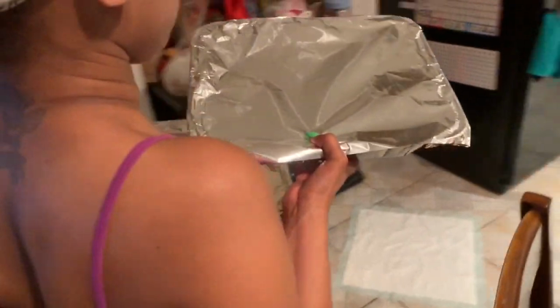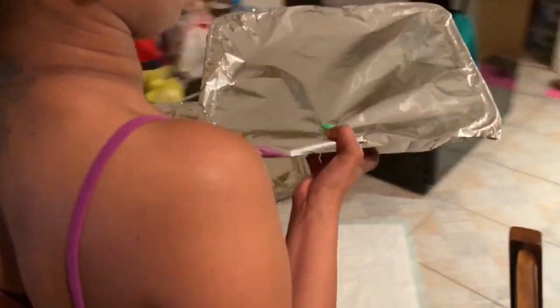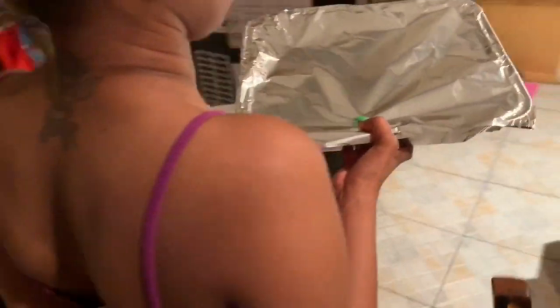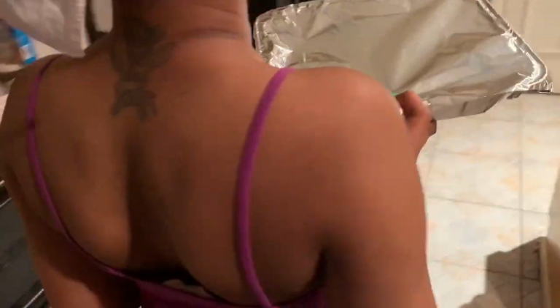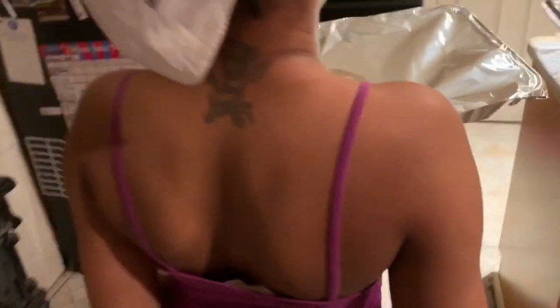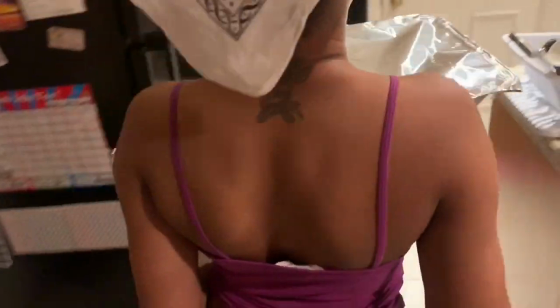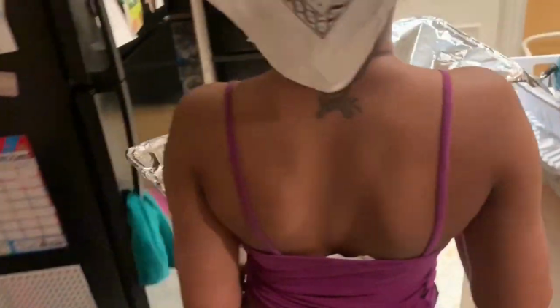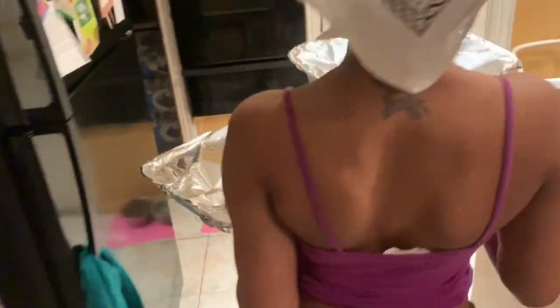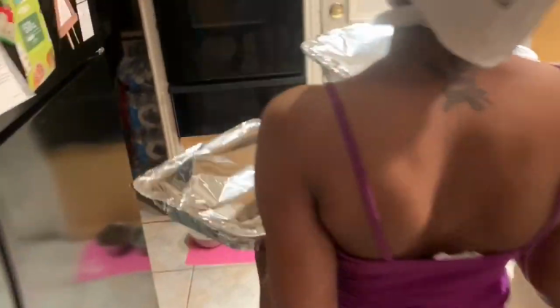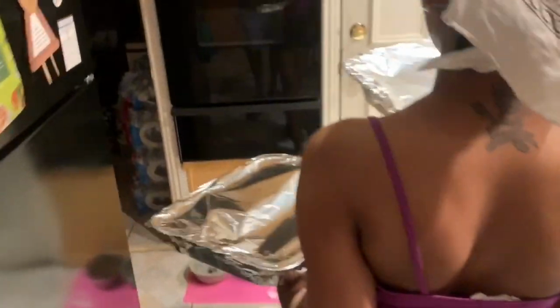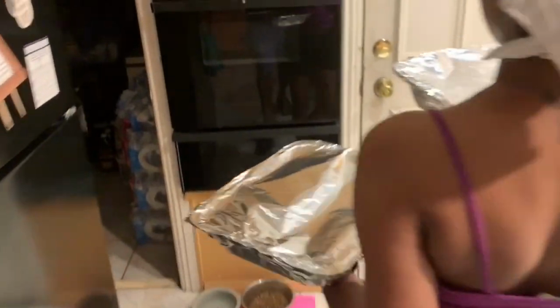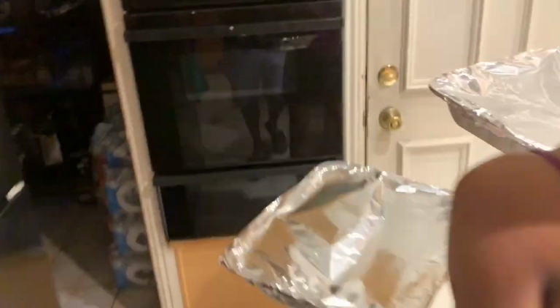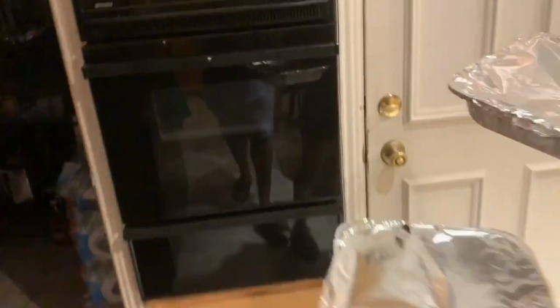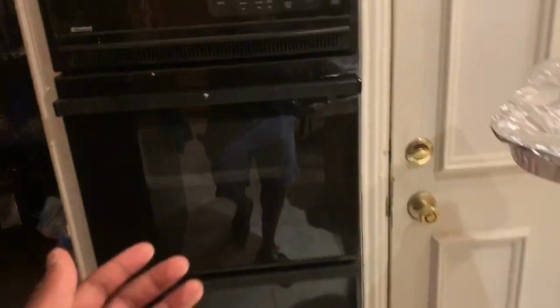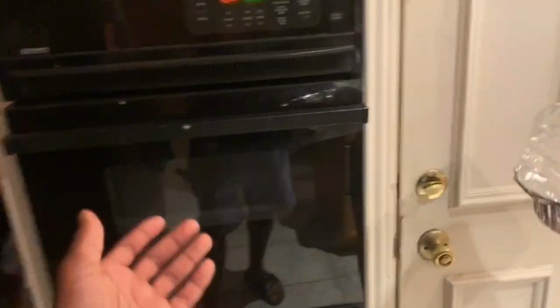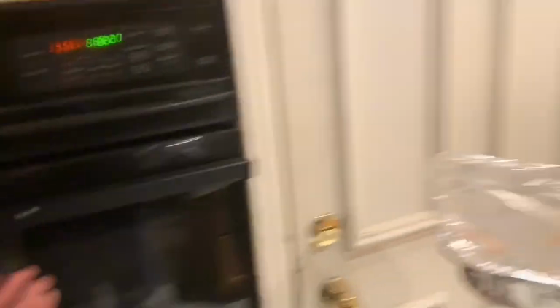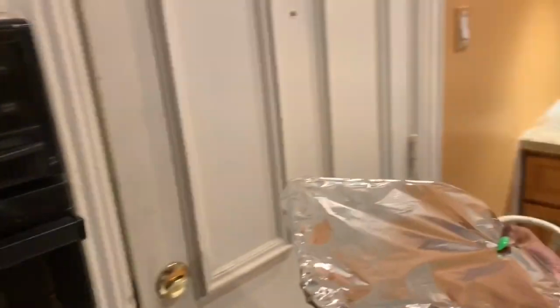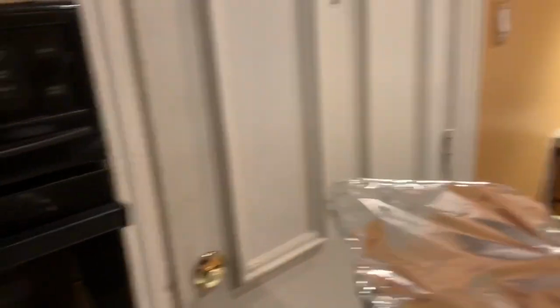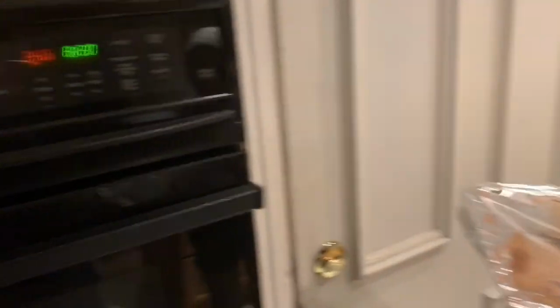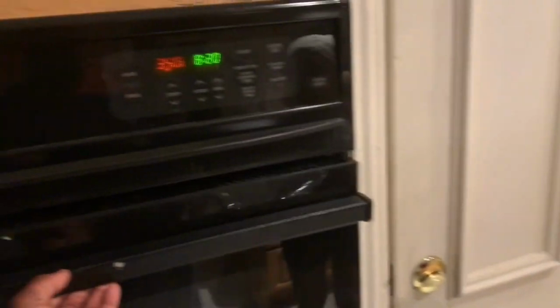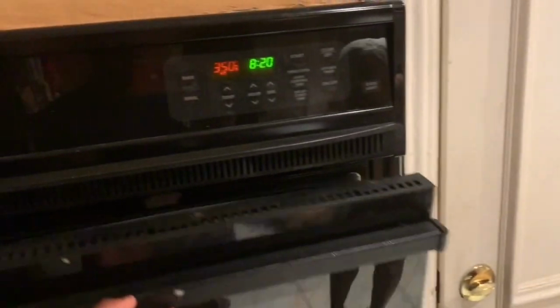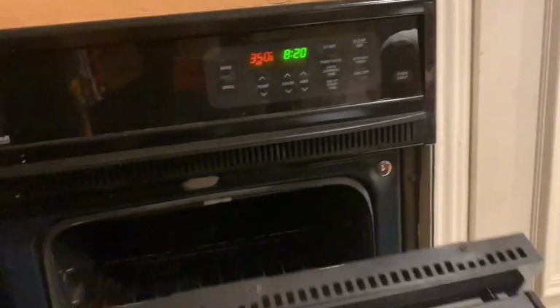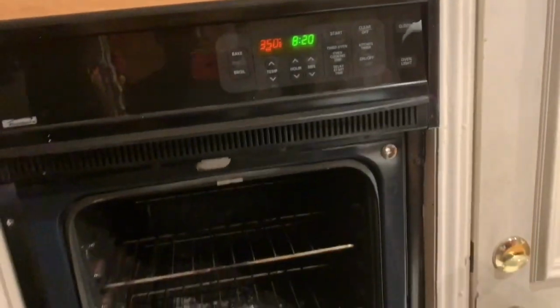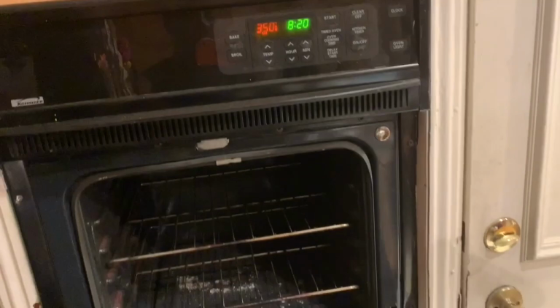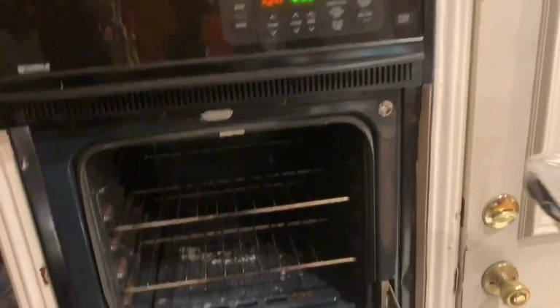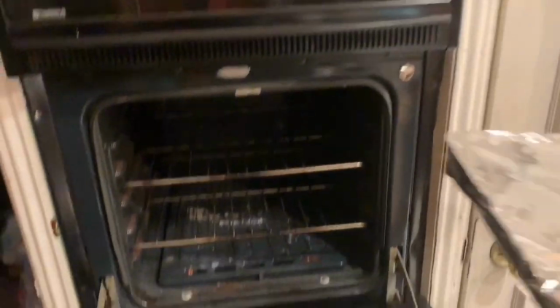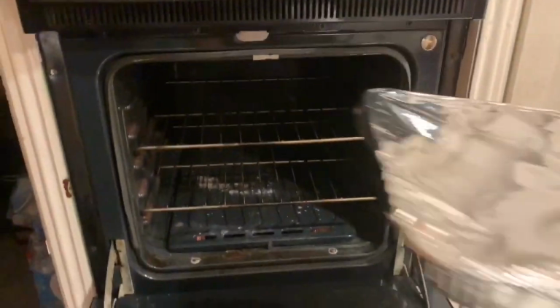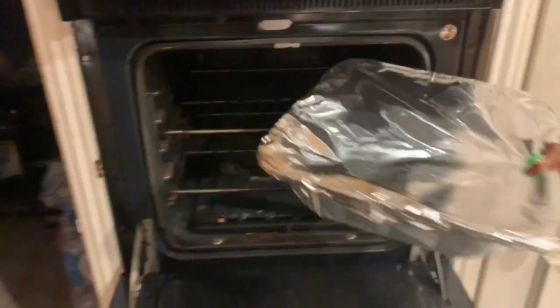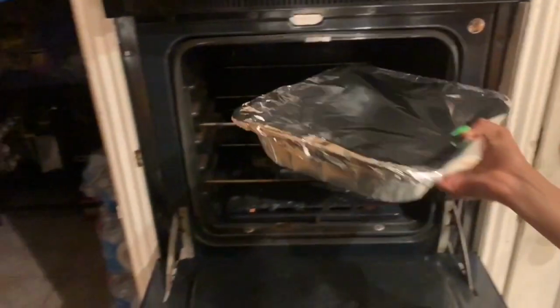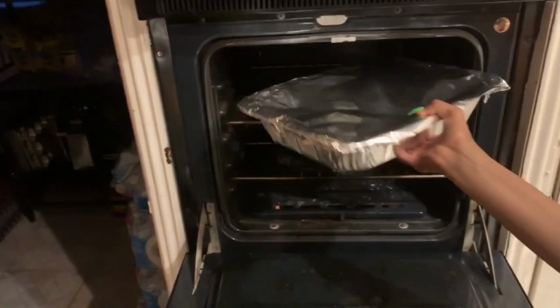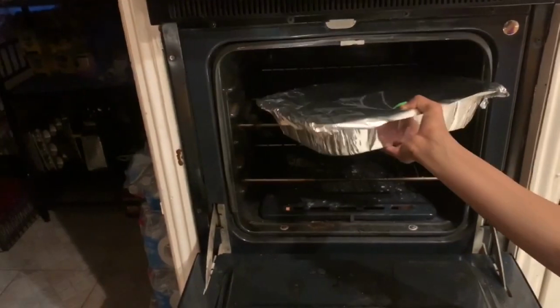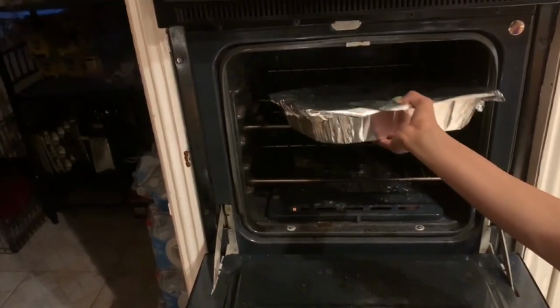That's why we told you guys to preheat the oven — because you don't want to cook it, you're just melting the cheese. That's all you want to do, just melt the cheese.